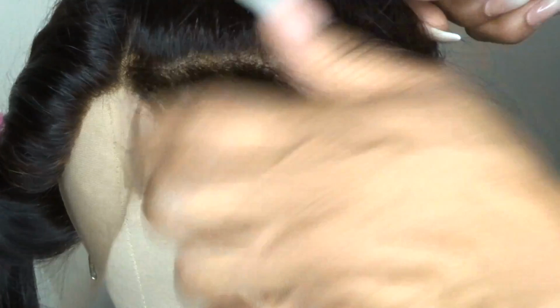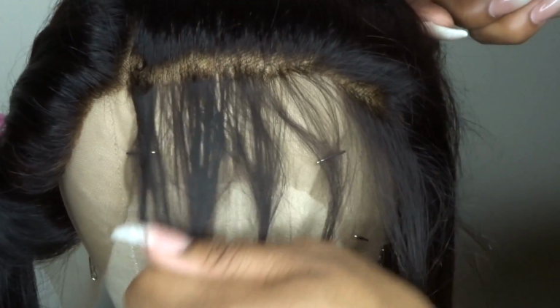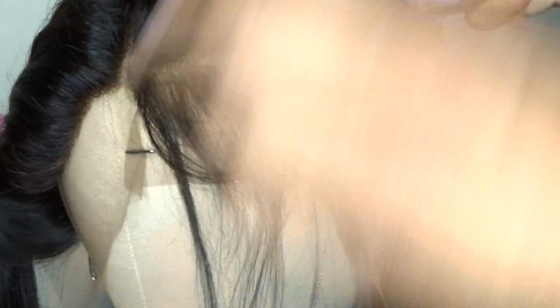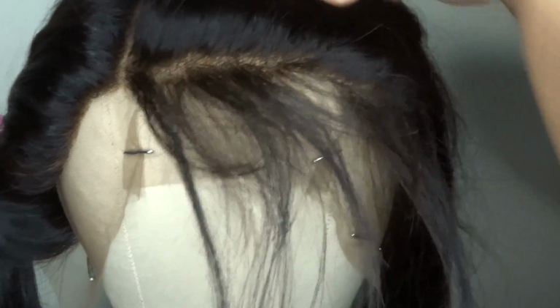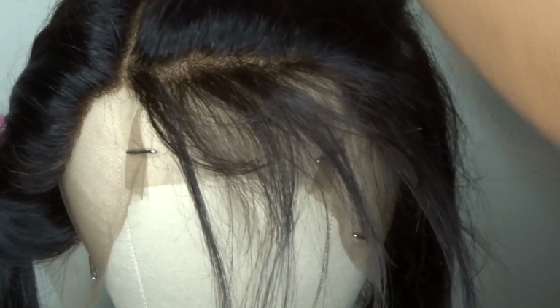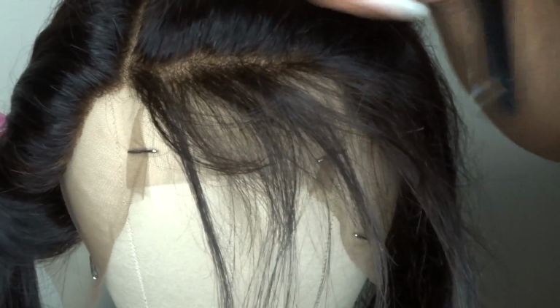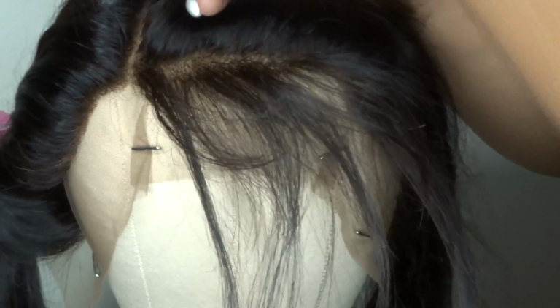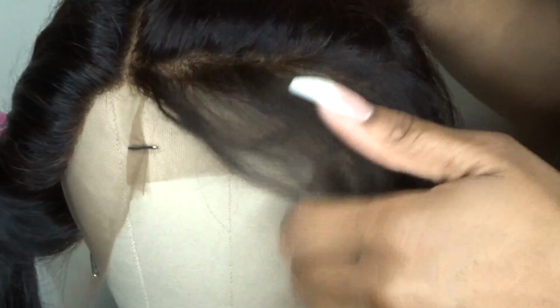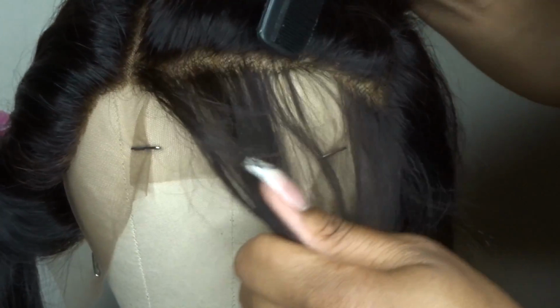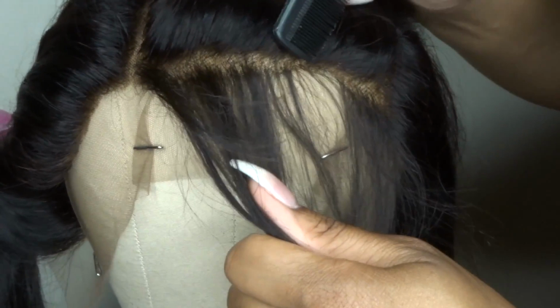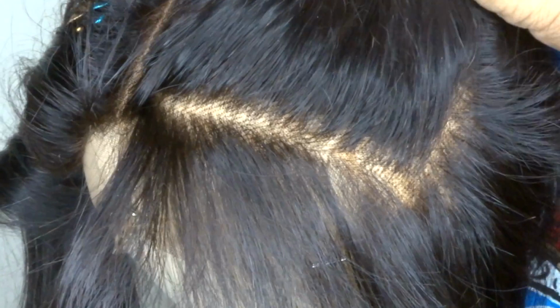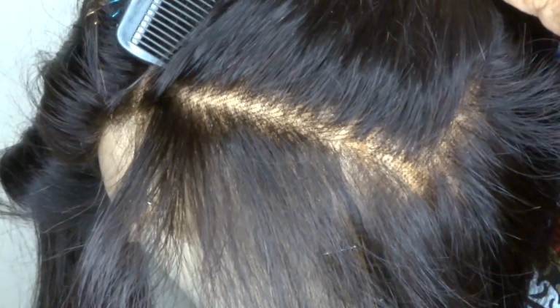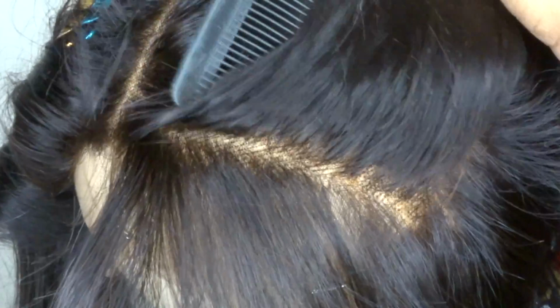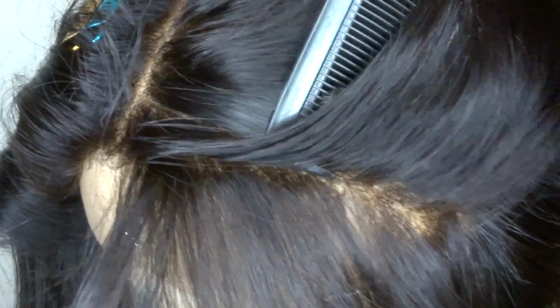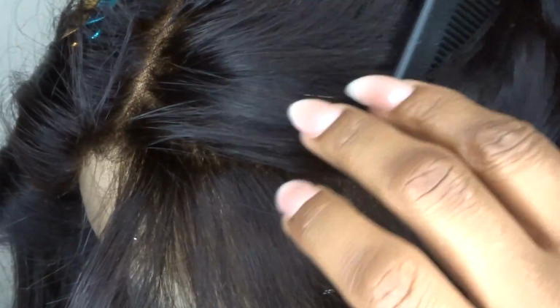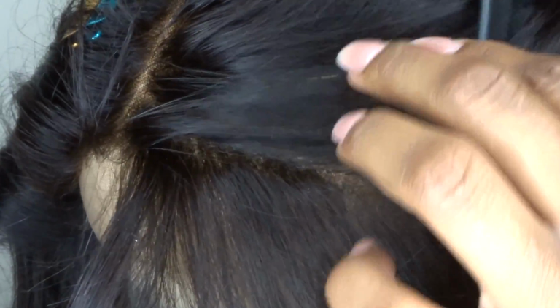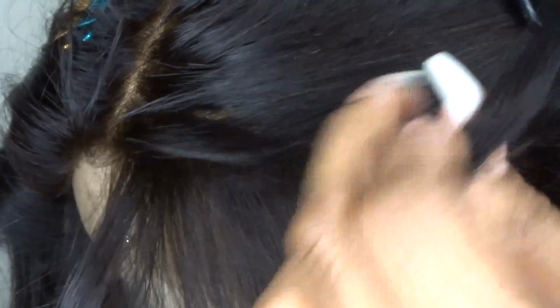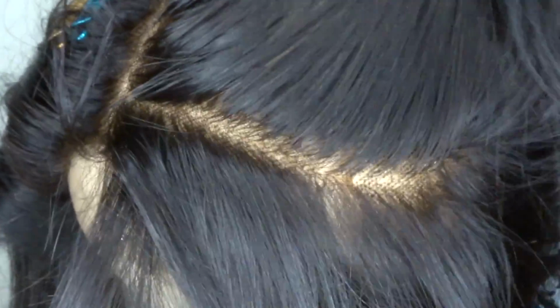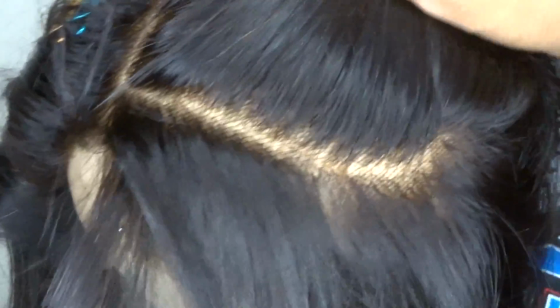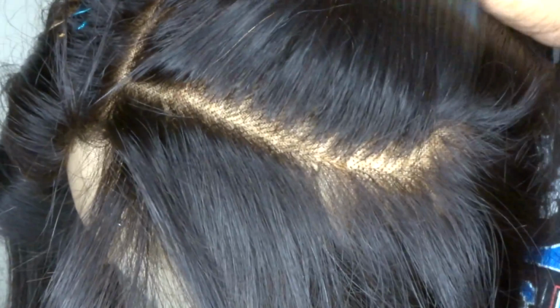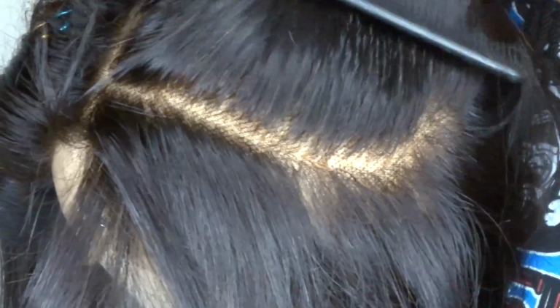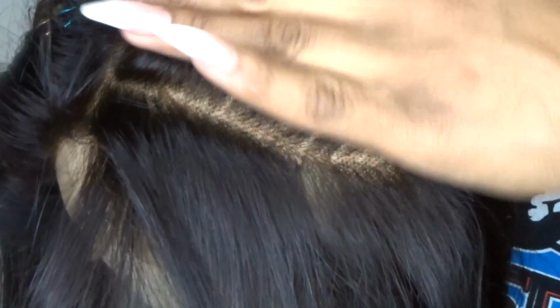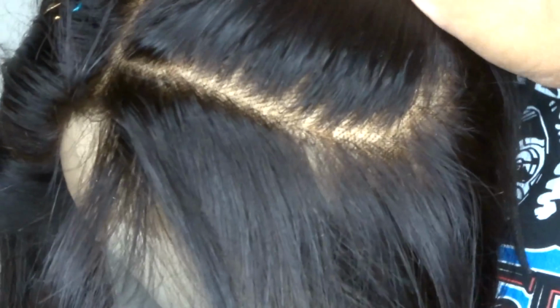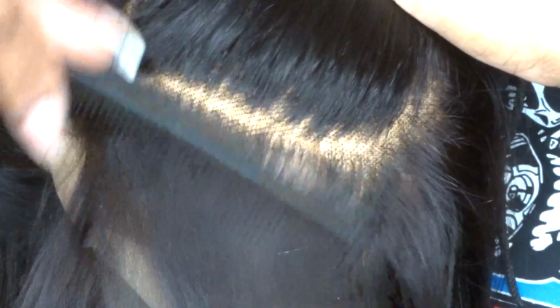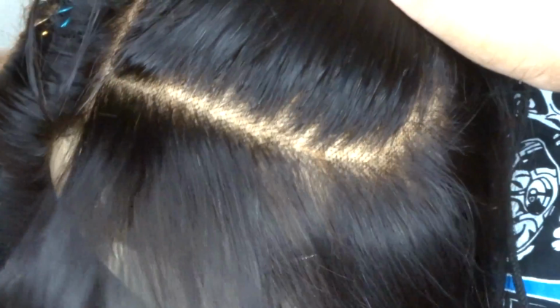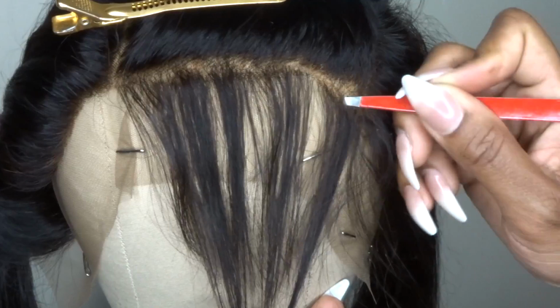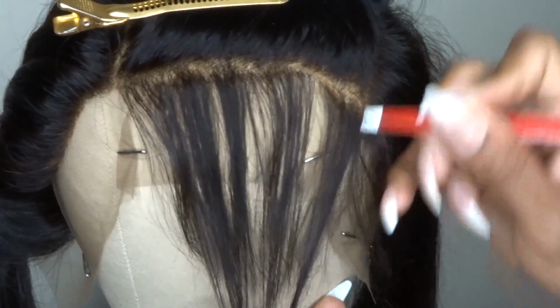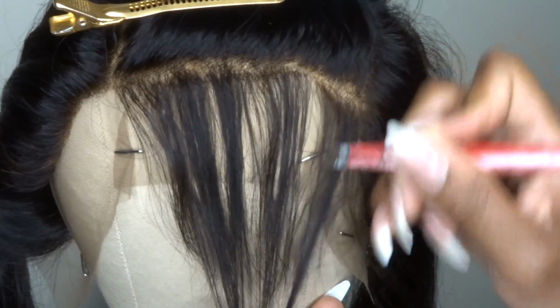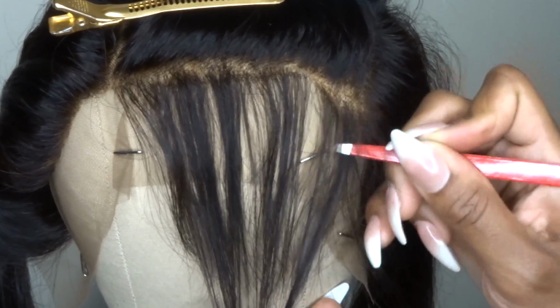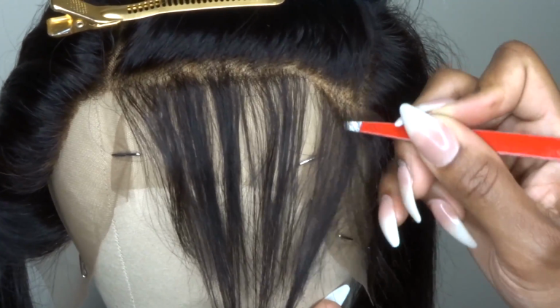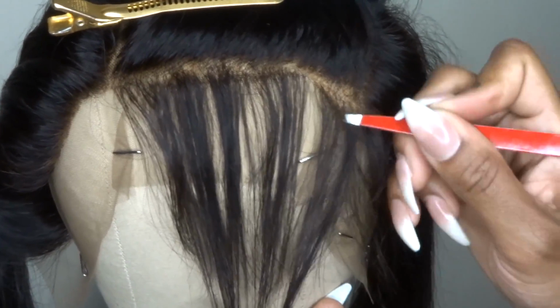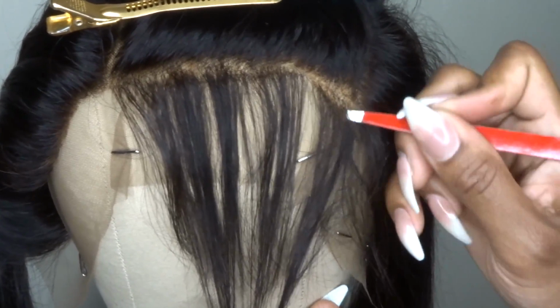At this point I have completed one side and I'm just moving on to the middle, repeating the same steps as I did on the first side — parting back and tweezing from both sides of the part, continuing to part back so I get my desired look.